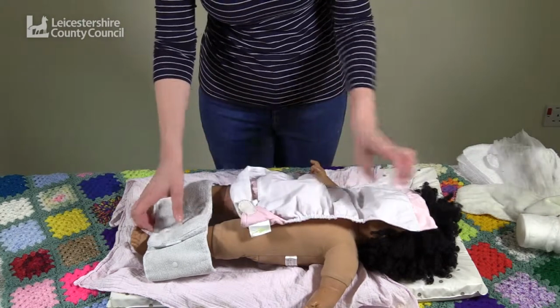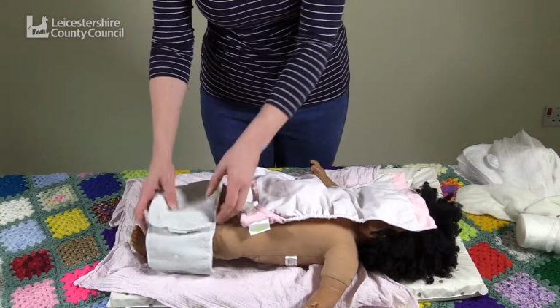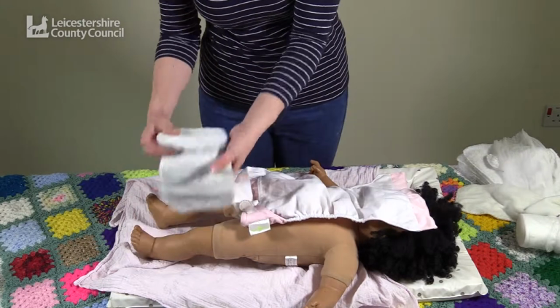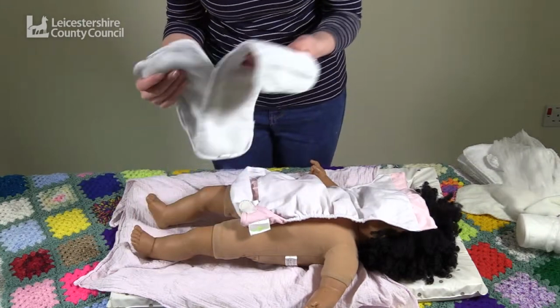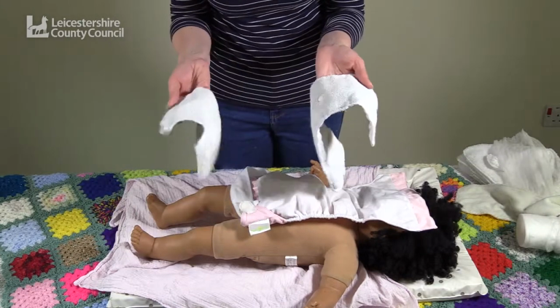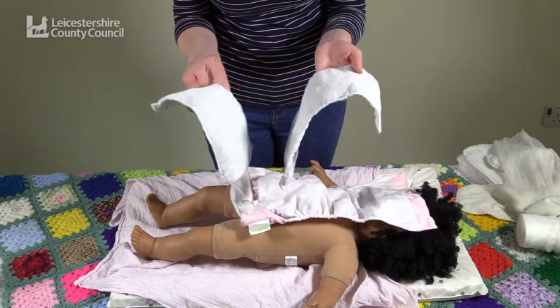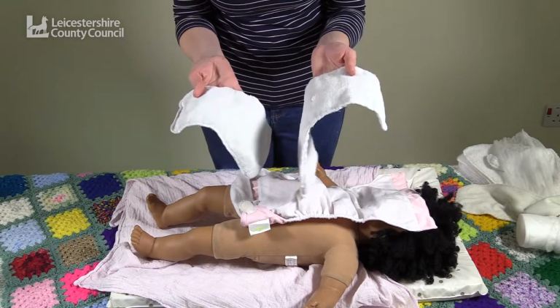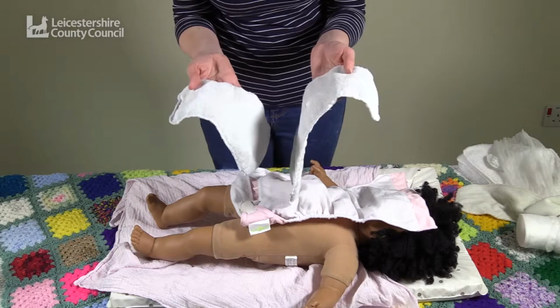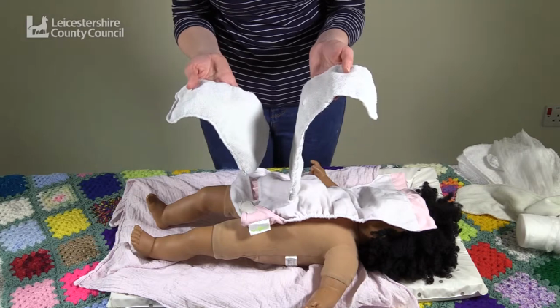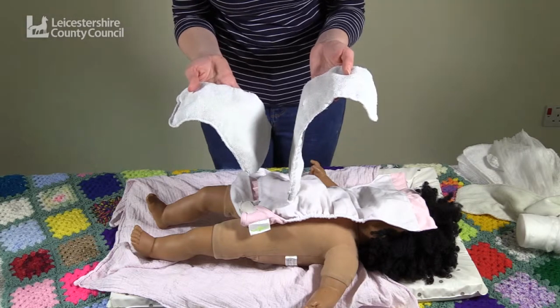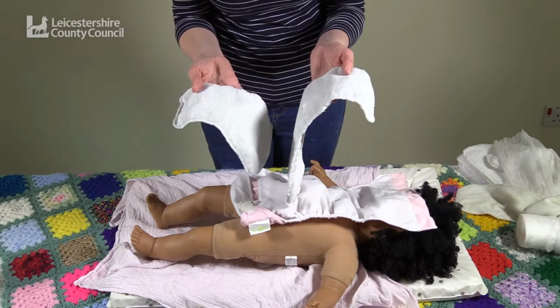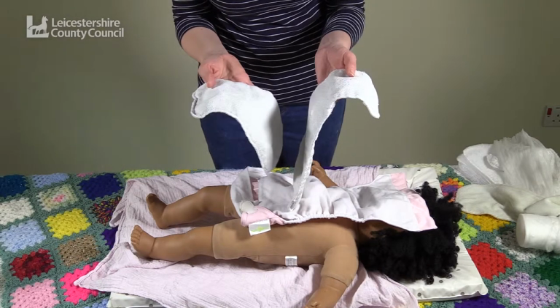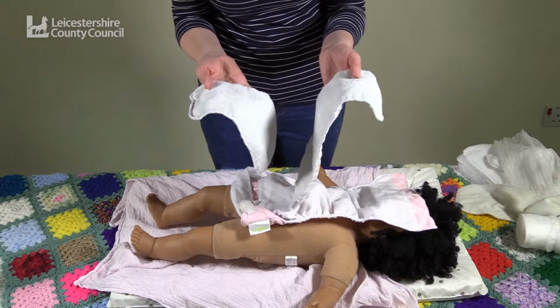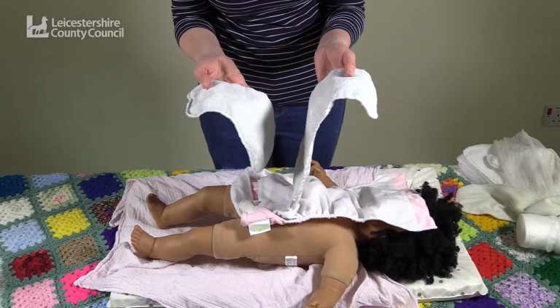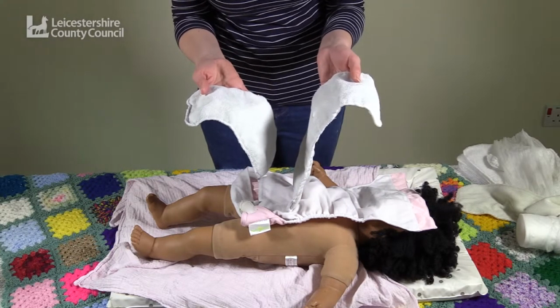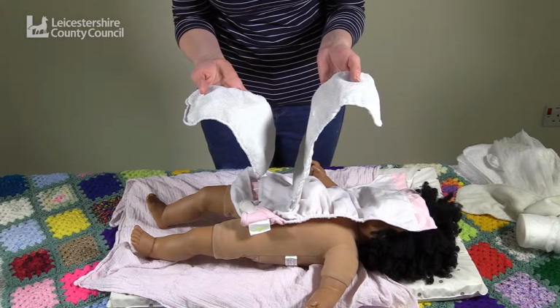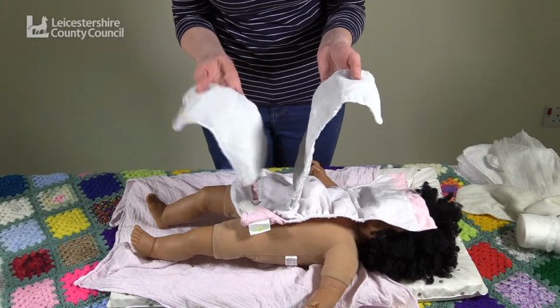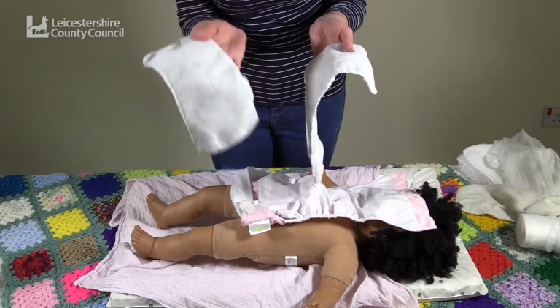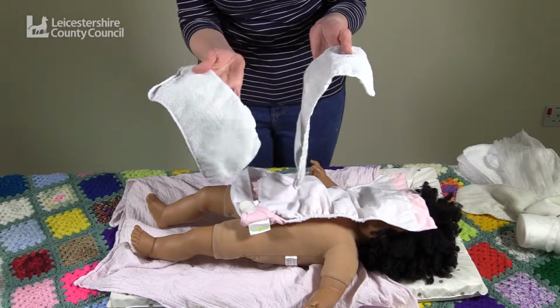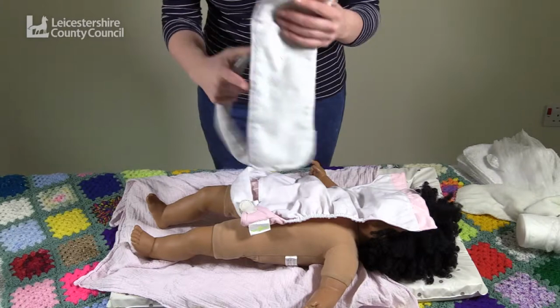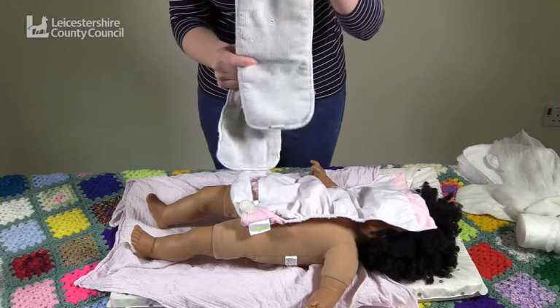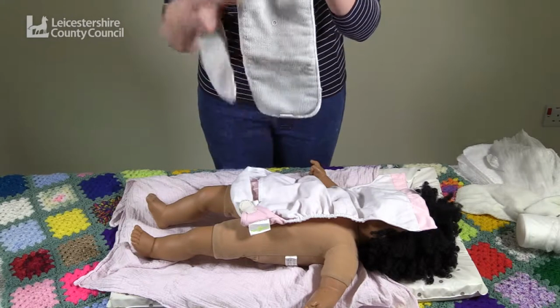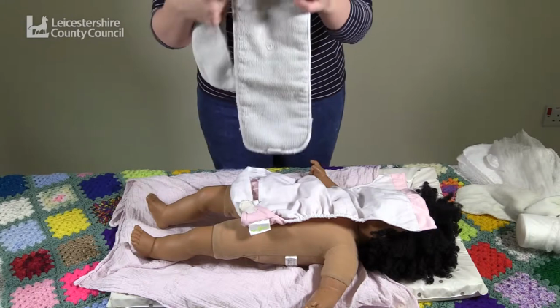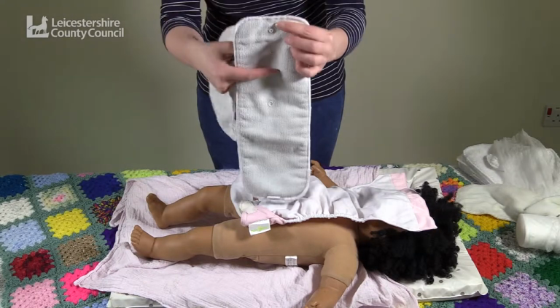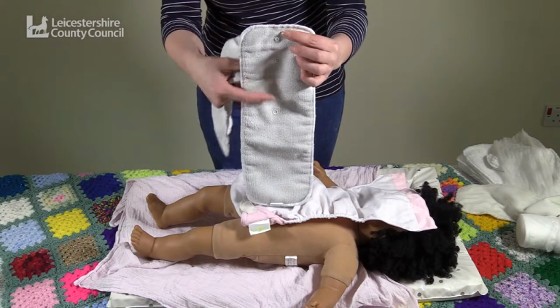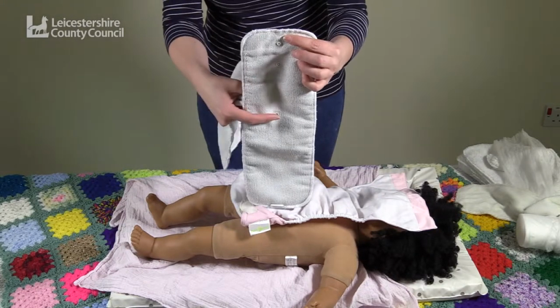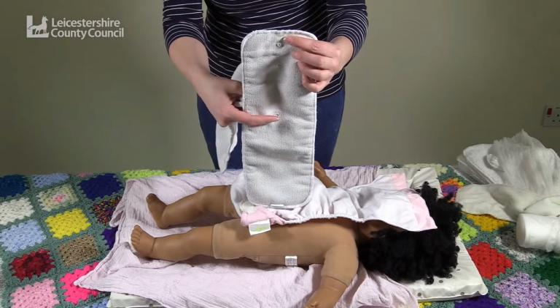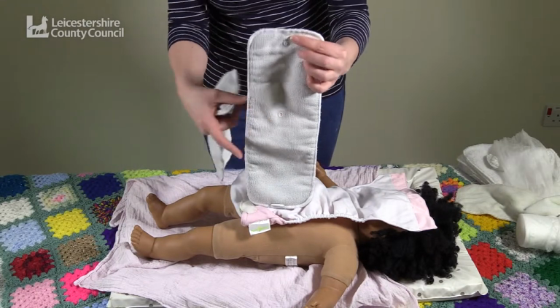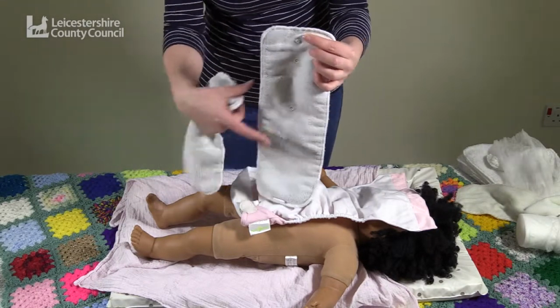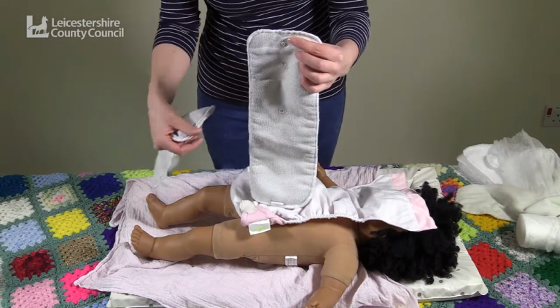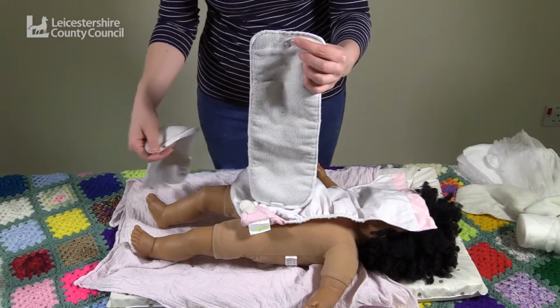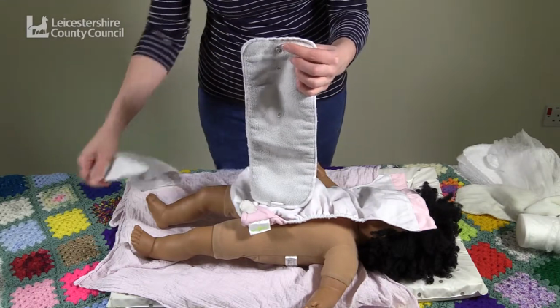Inside the nappy there are a choice of two microfibre inserts which can be folded to match the size of the nappy. There's a small one and a longer one with poppers which match the length of the outside of the nappy.